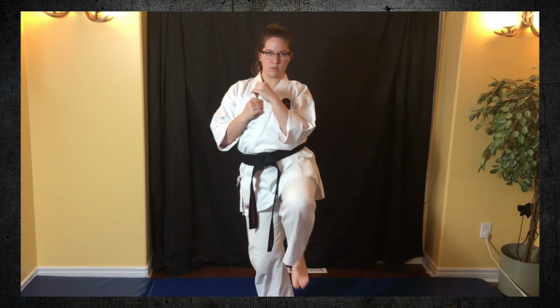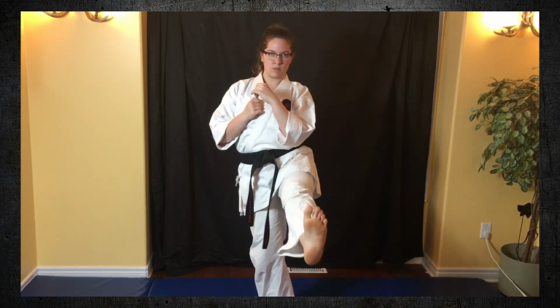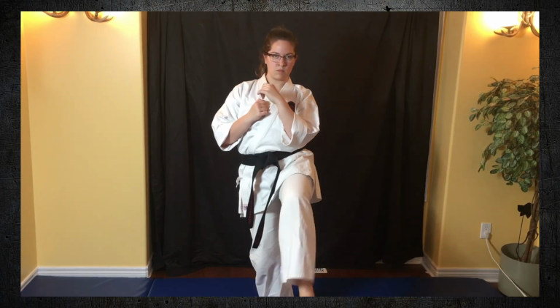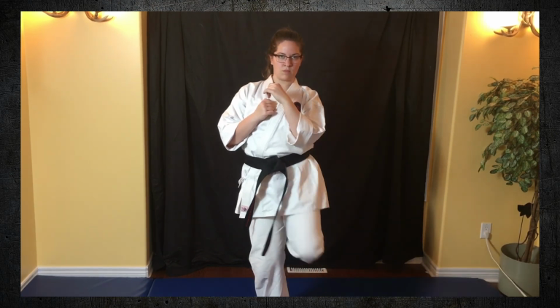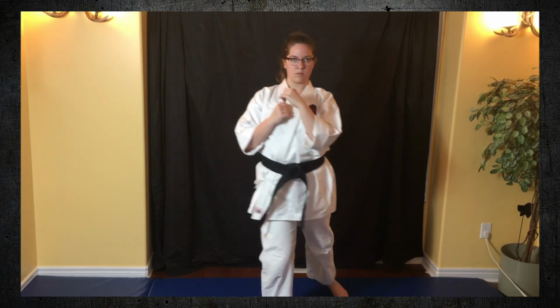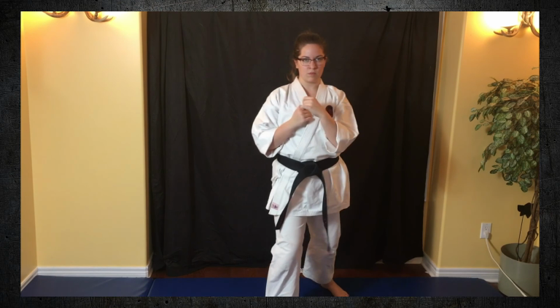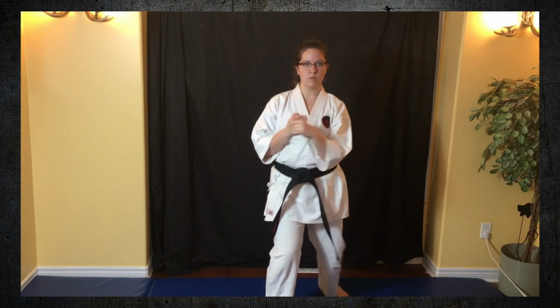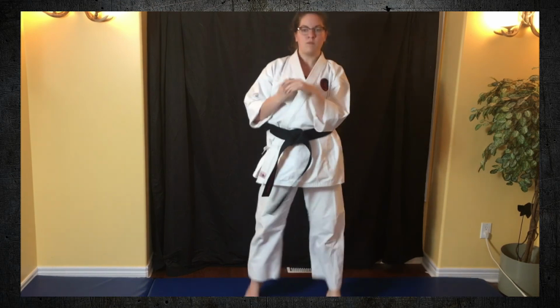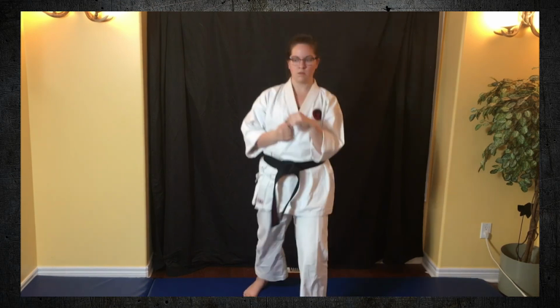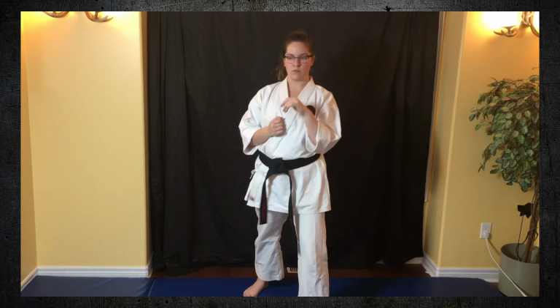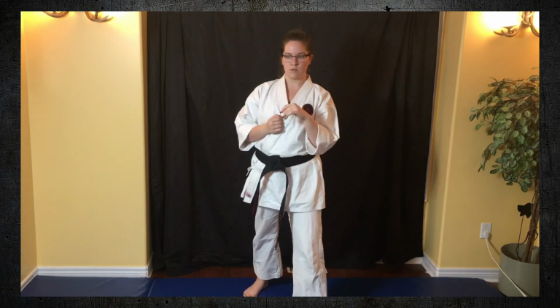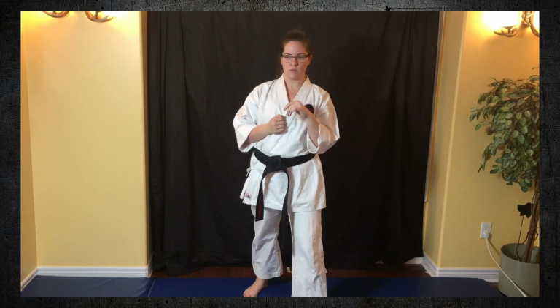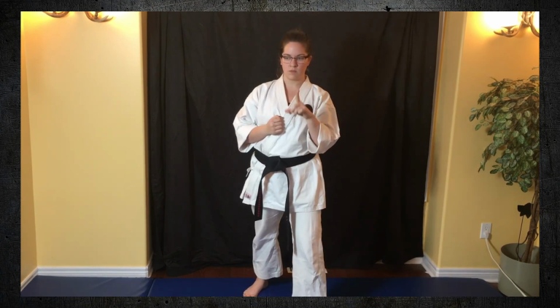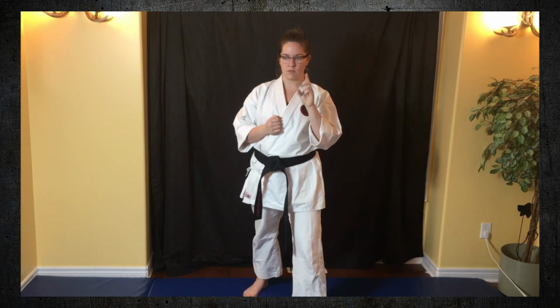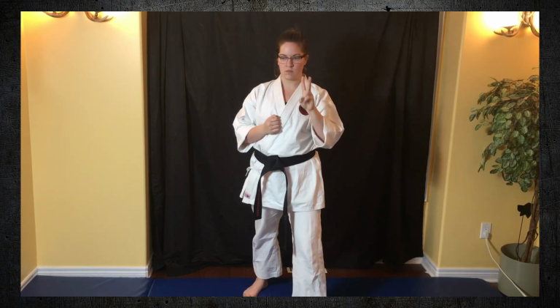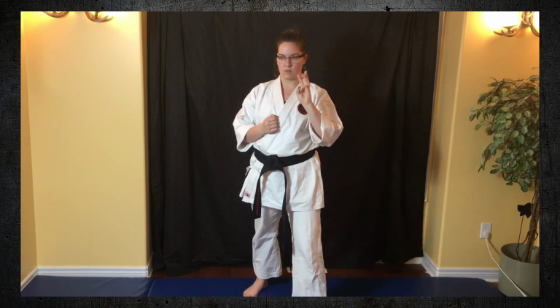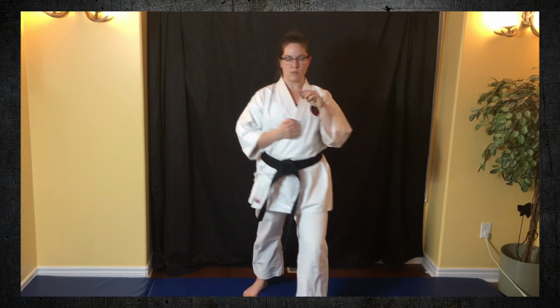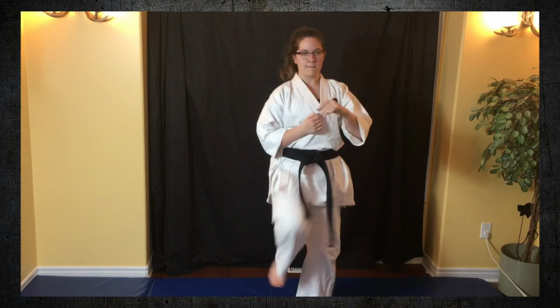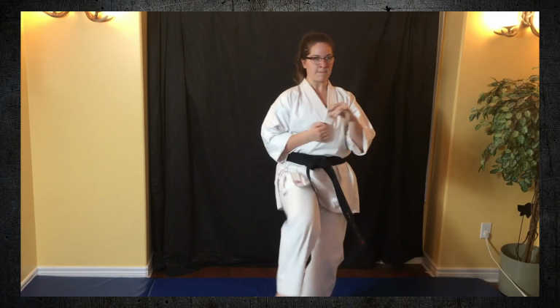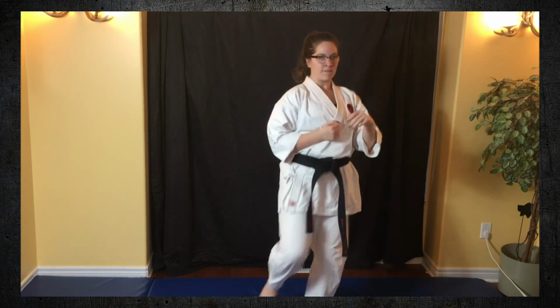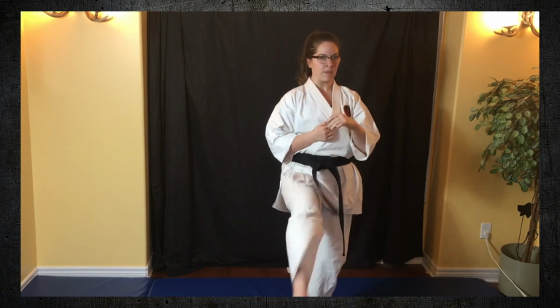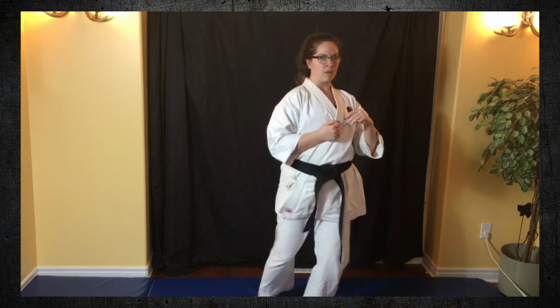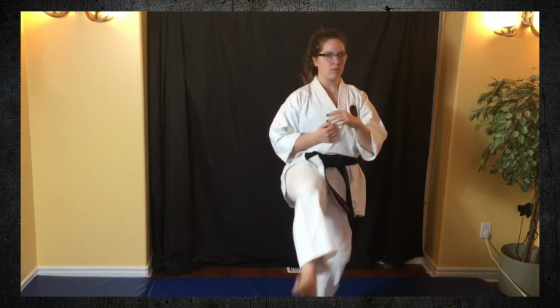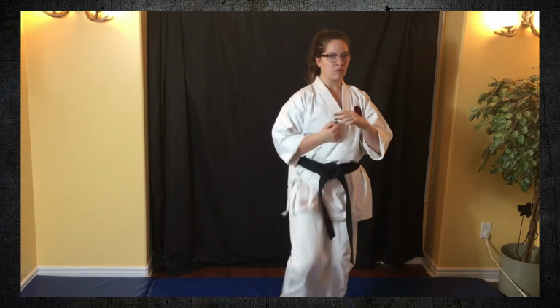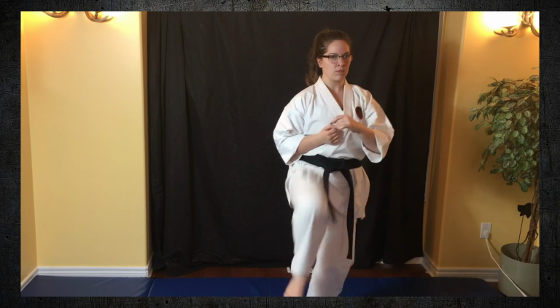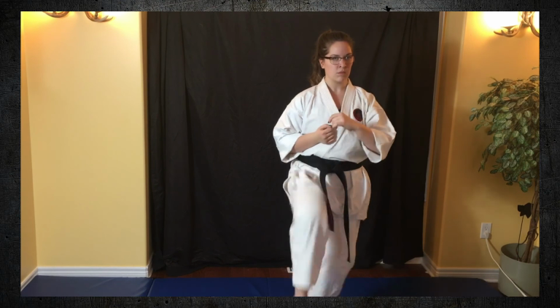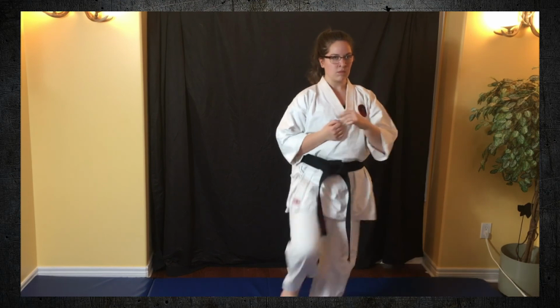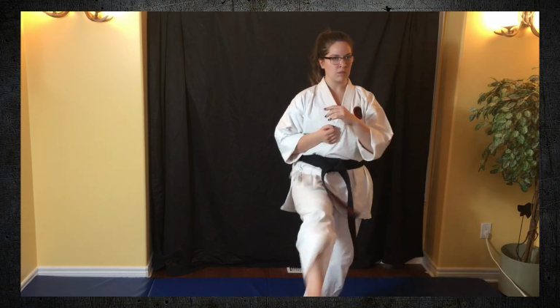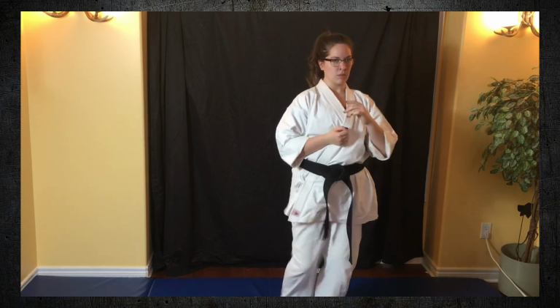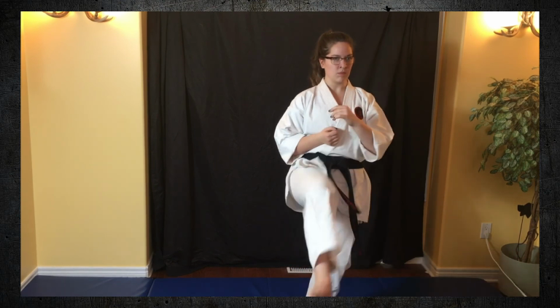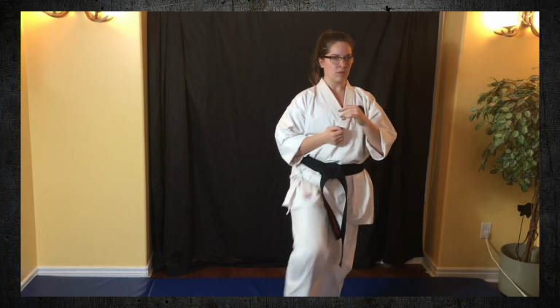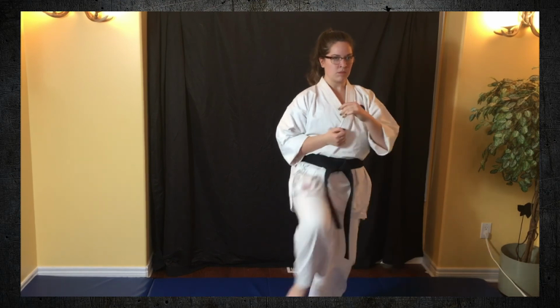This next one is still maigiri, still front kicks, but we're going to do what I call quick kicks — as many kicks as you can do. Keep an eye on my feet and watch for me to change legs, and you switch legs when I switch legs.